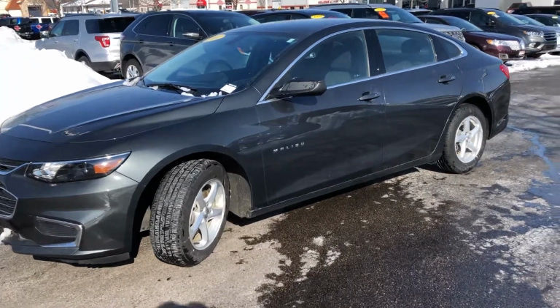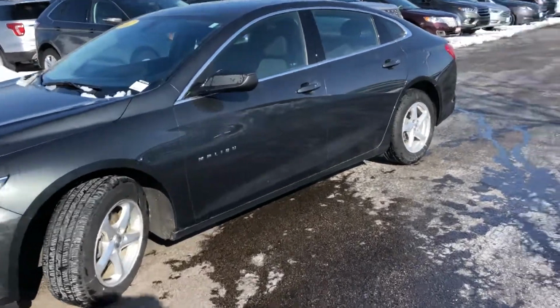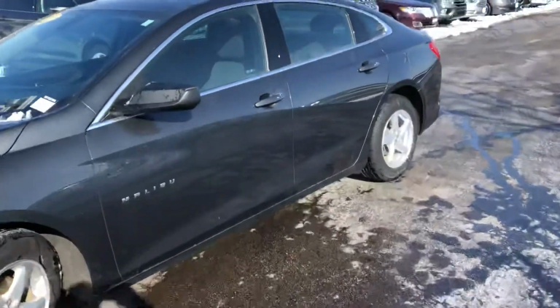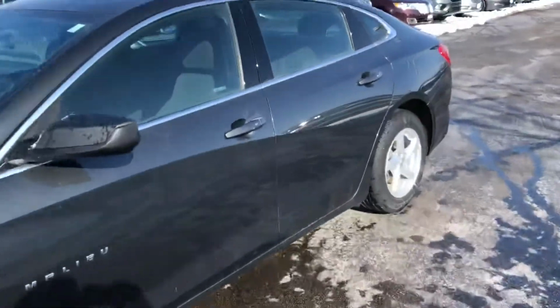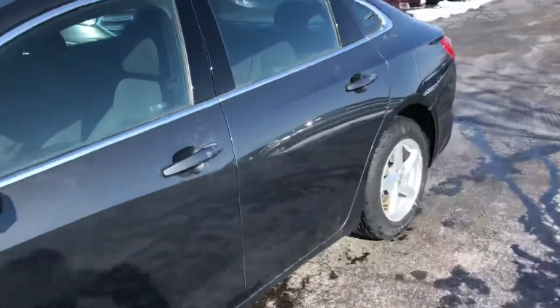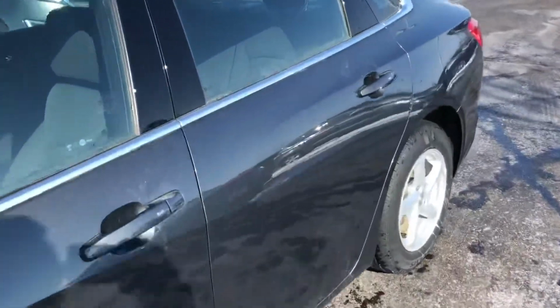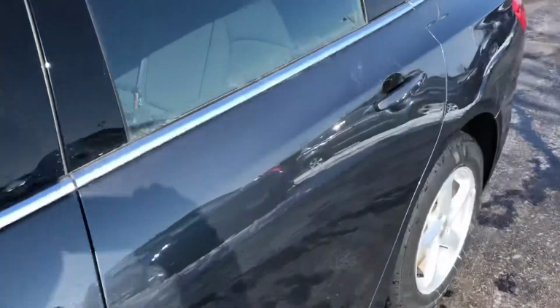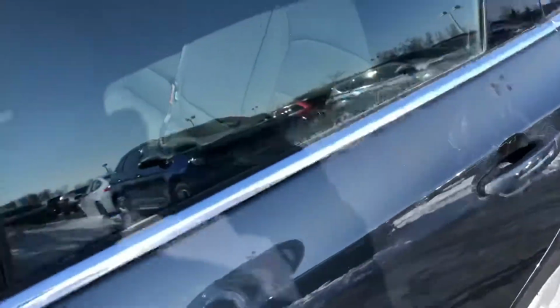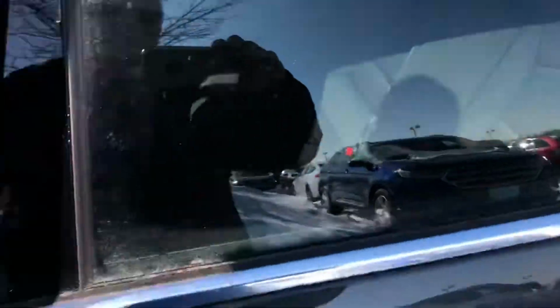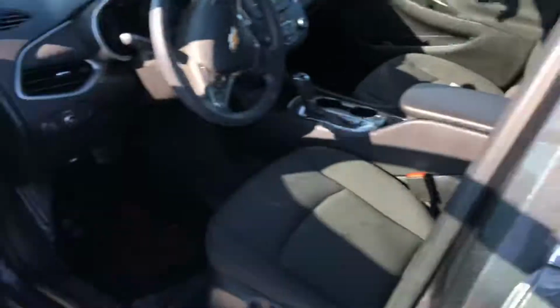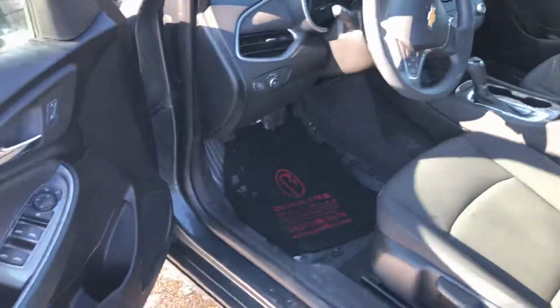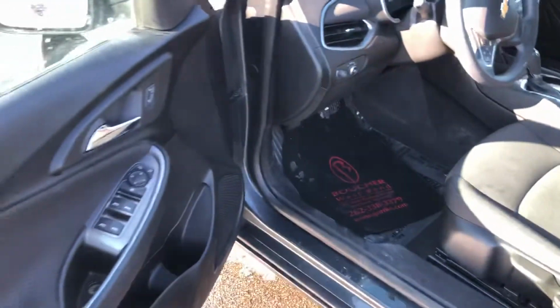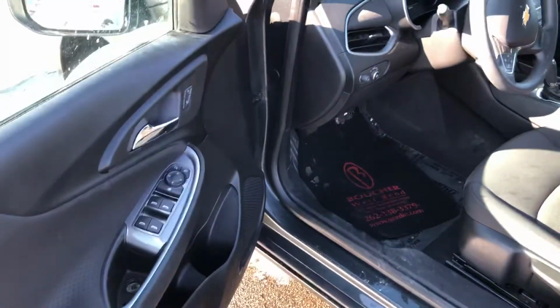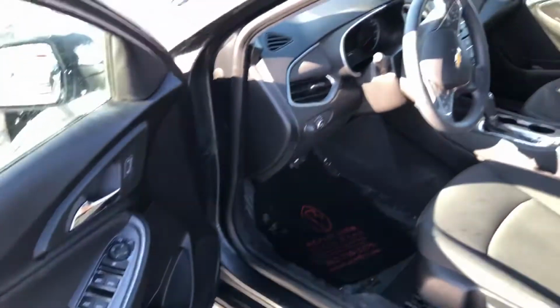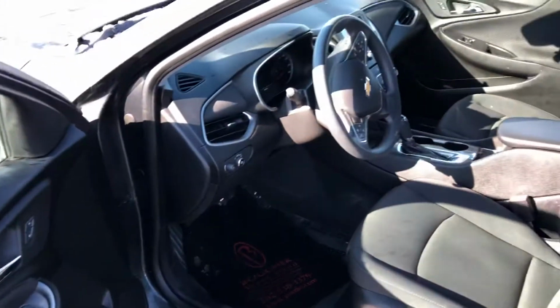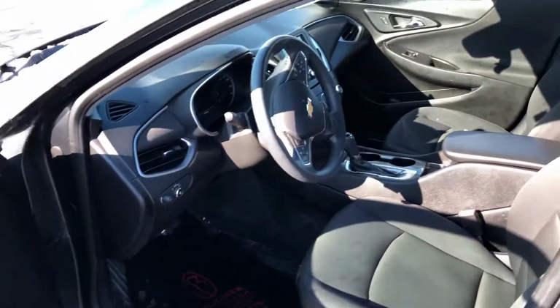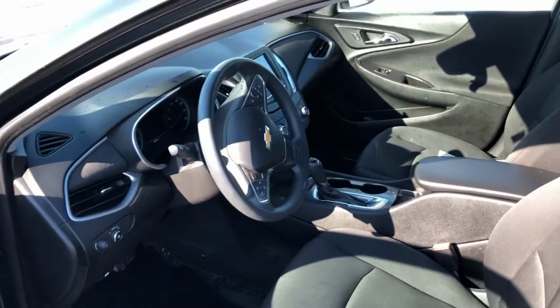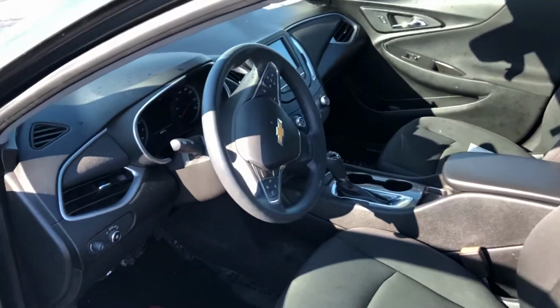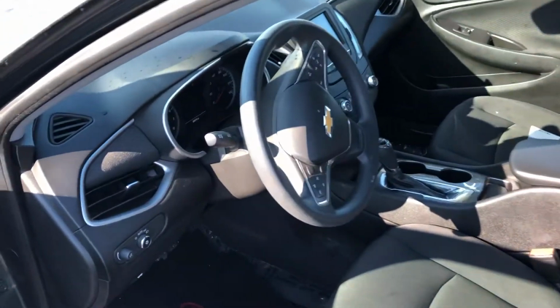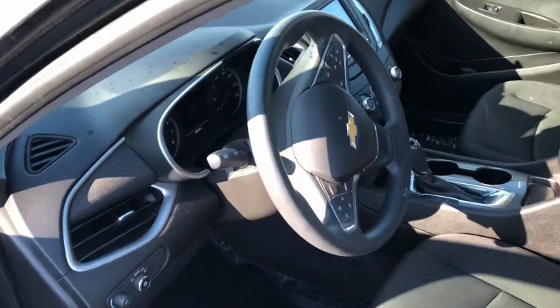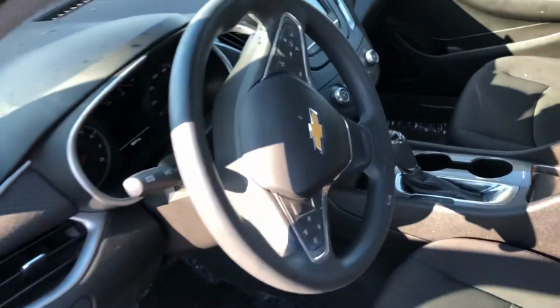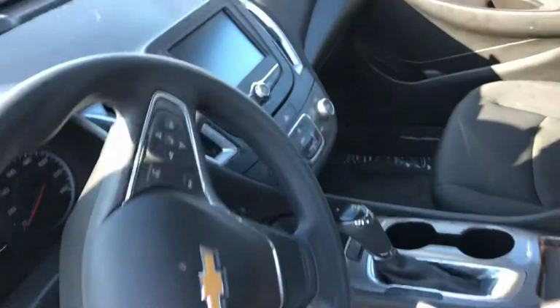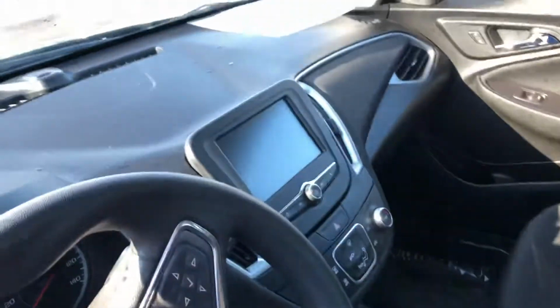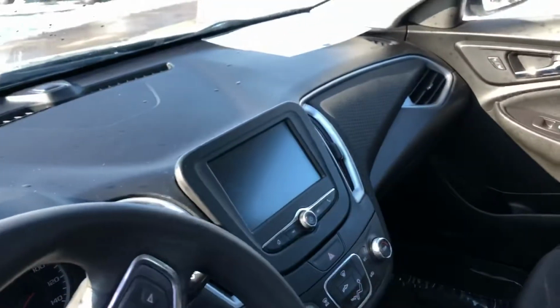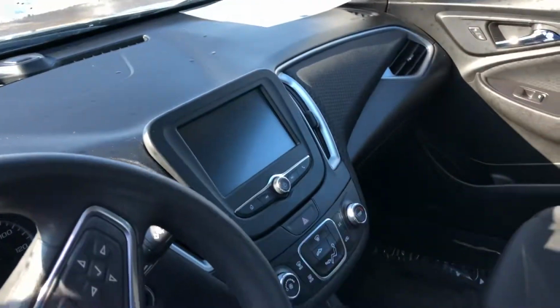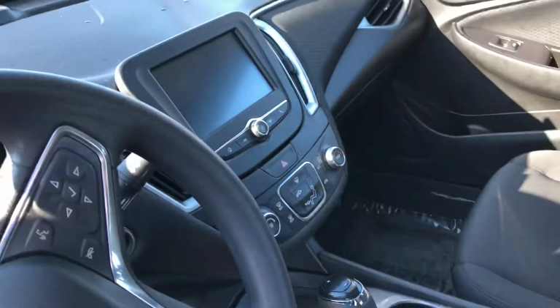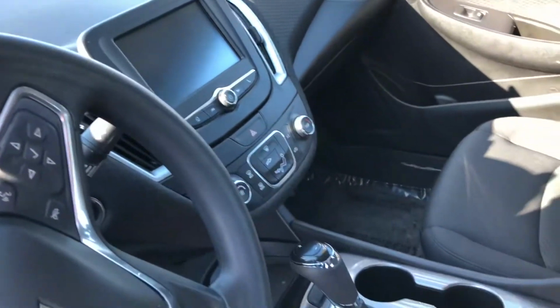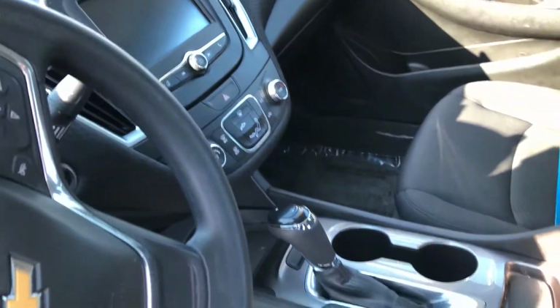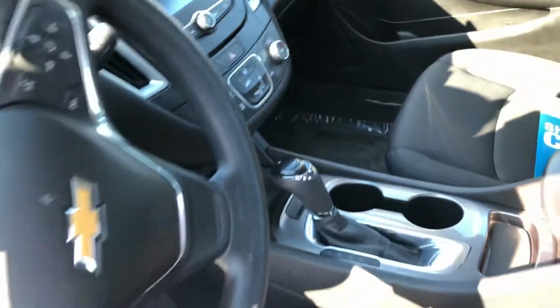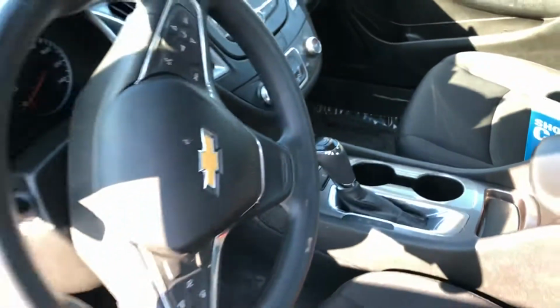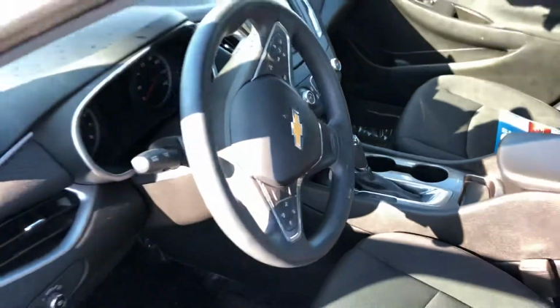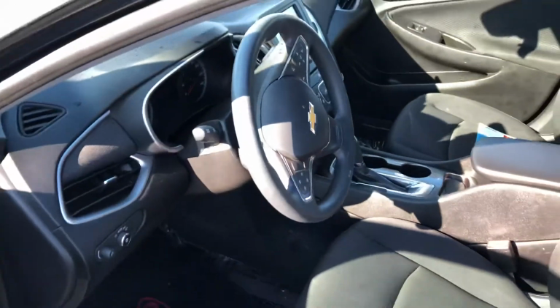Clean vehicle inside and out. It does have a full complement of power features: auto headlamps, rear camera, Bluetooth, and push button start.